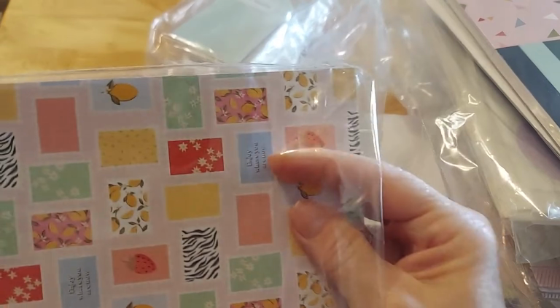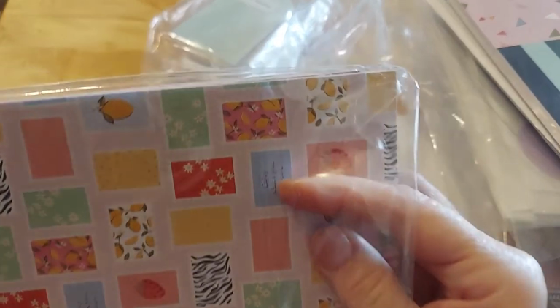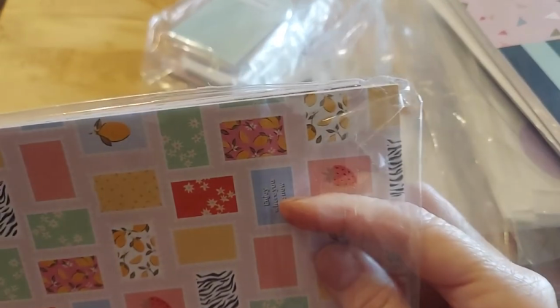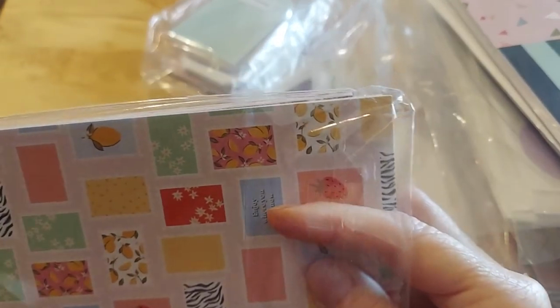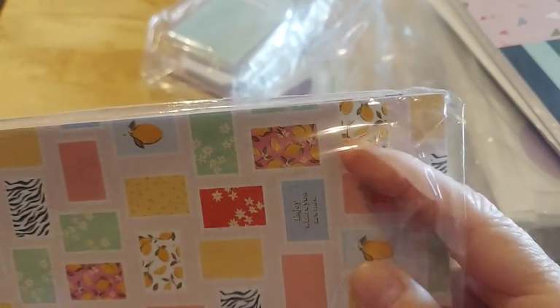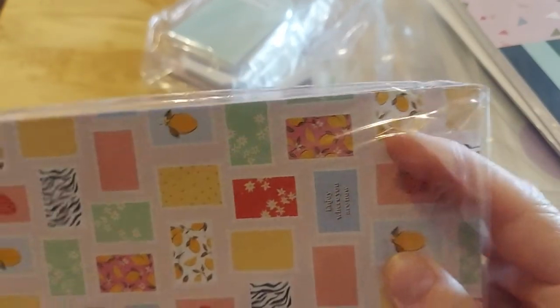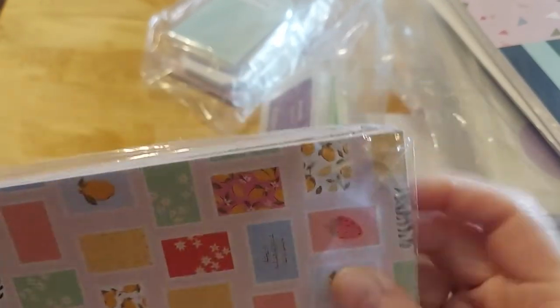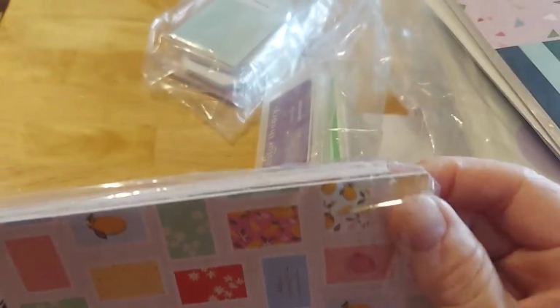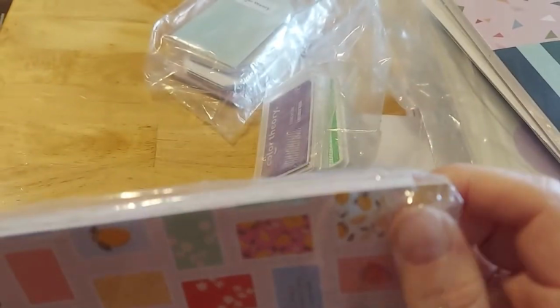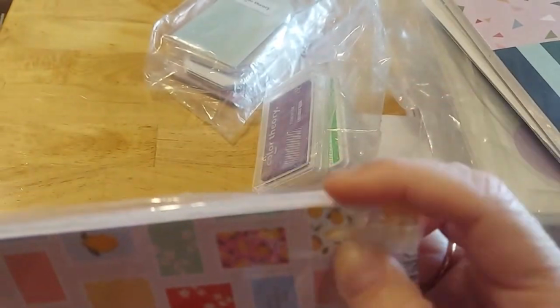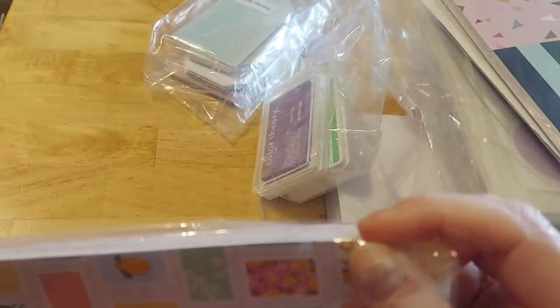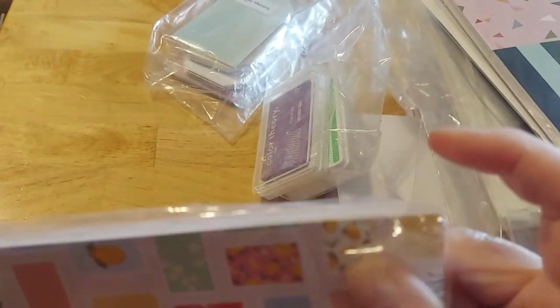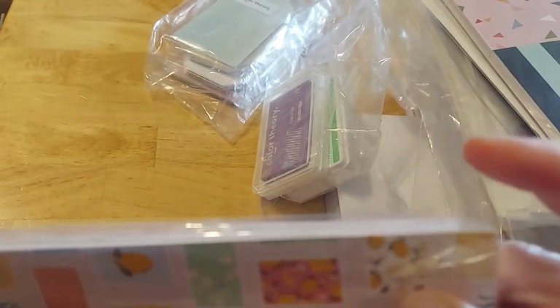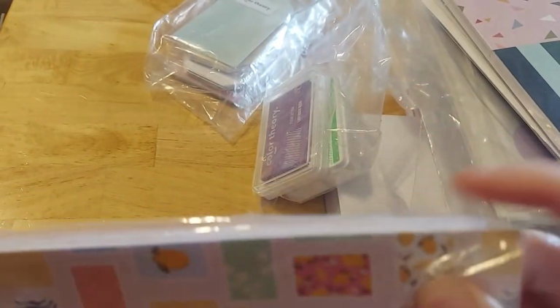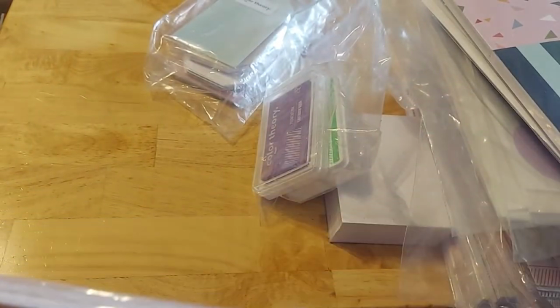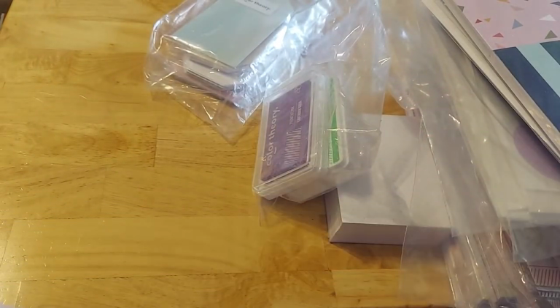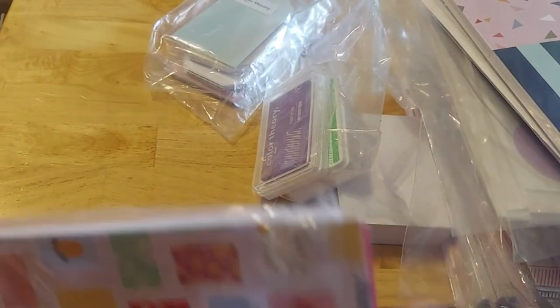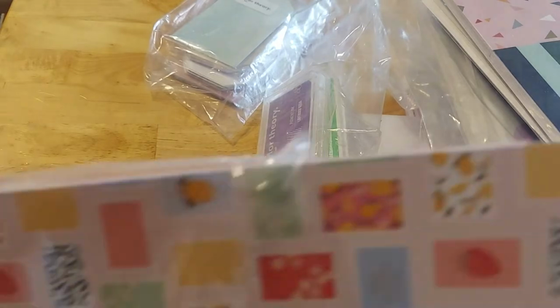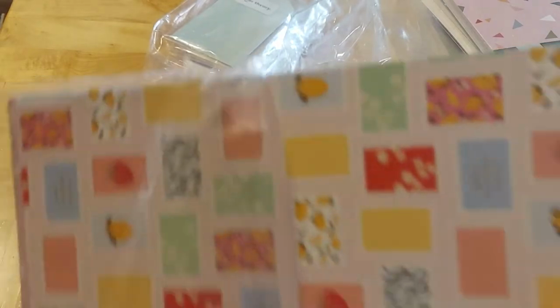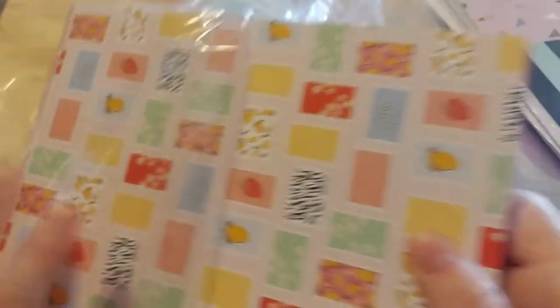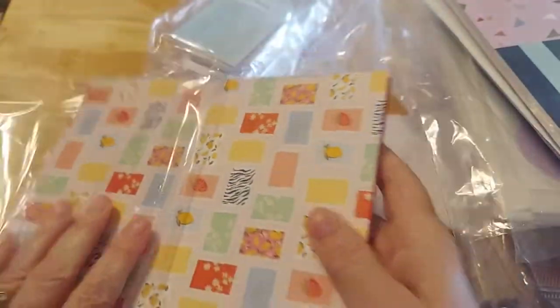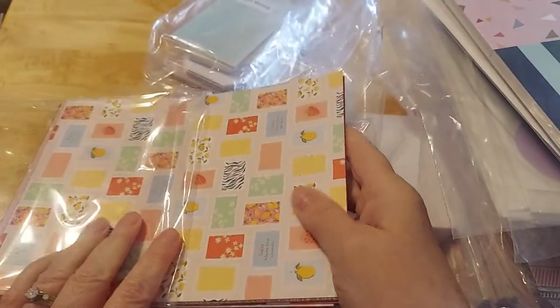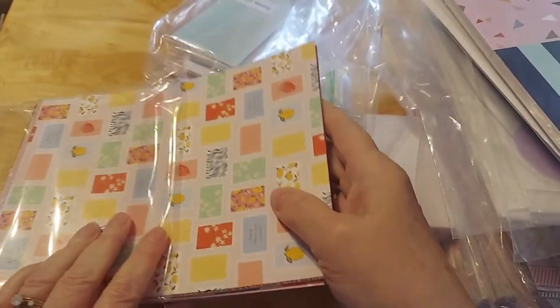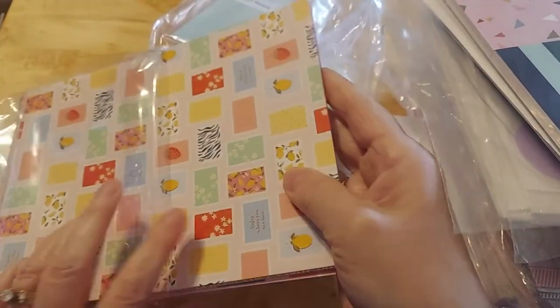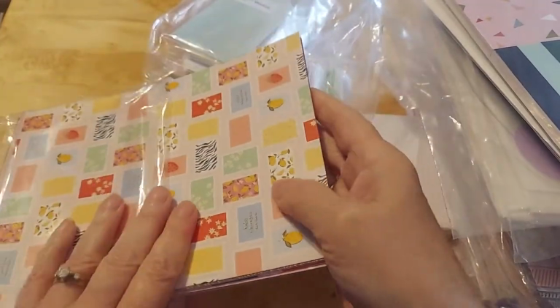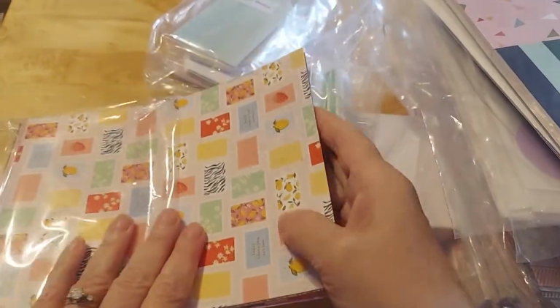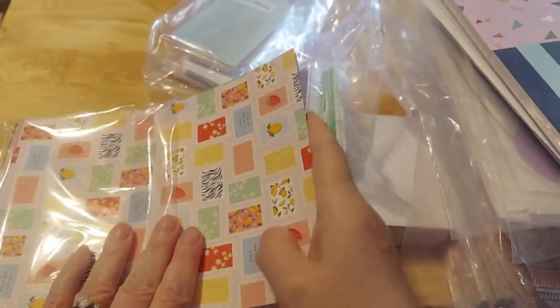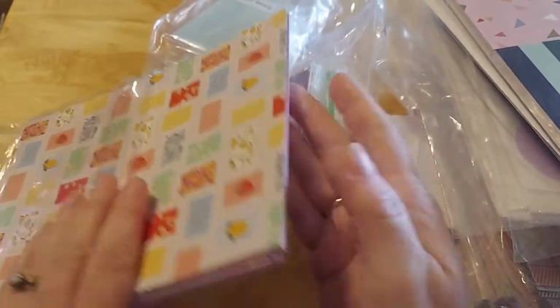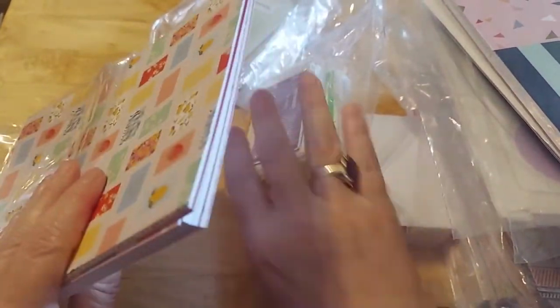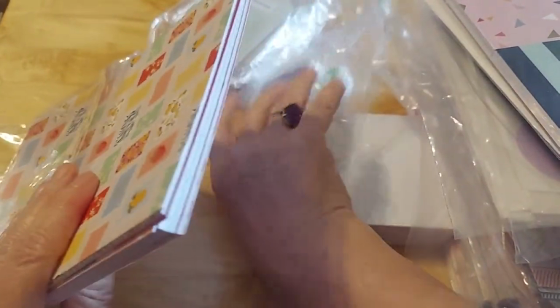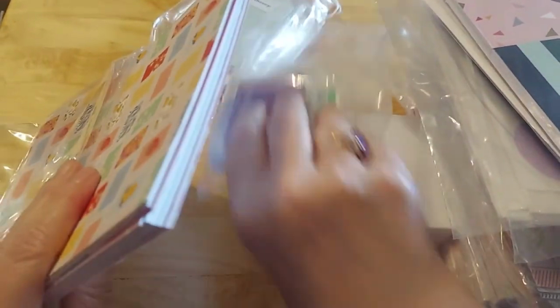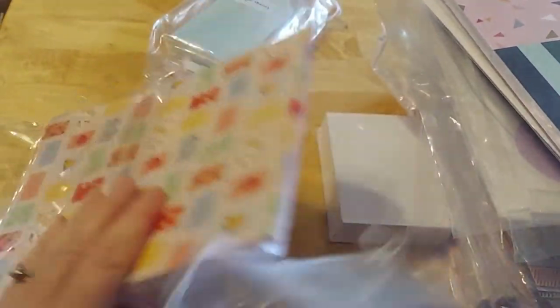I will probably pull from there and just handwrite them. That way I can give everybody a copy of everything again, but a little bit nicer this time.